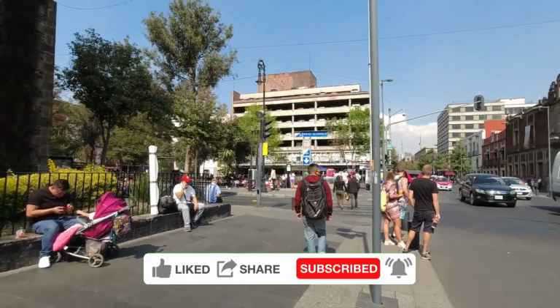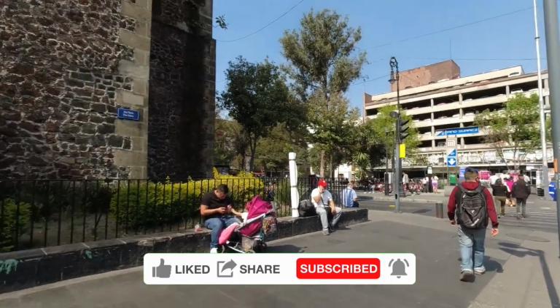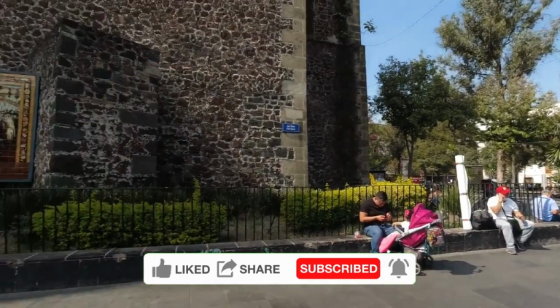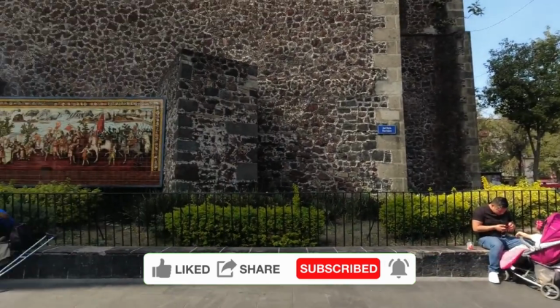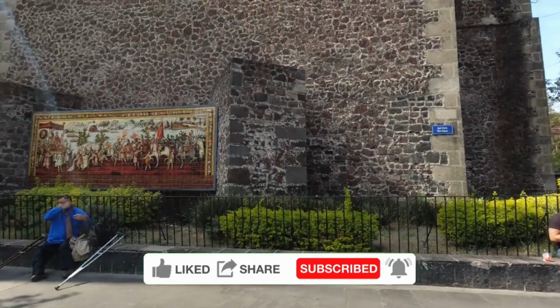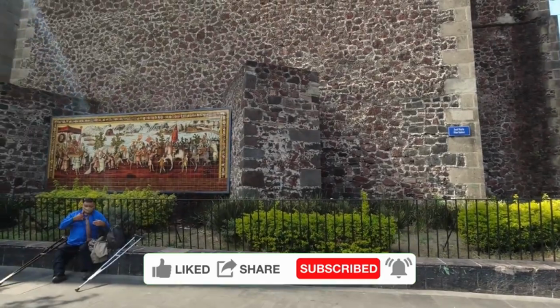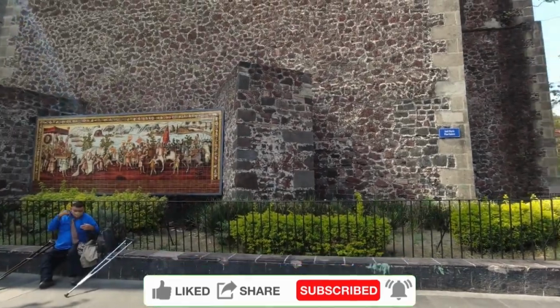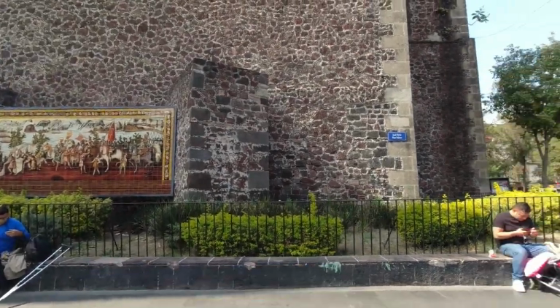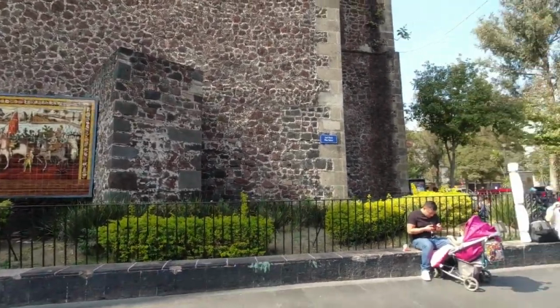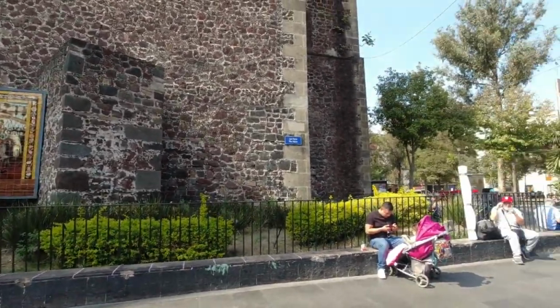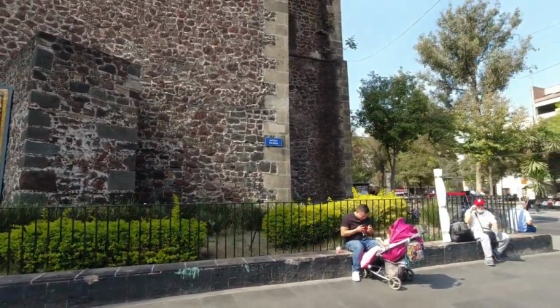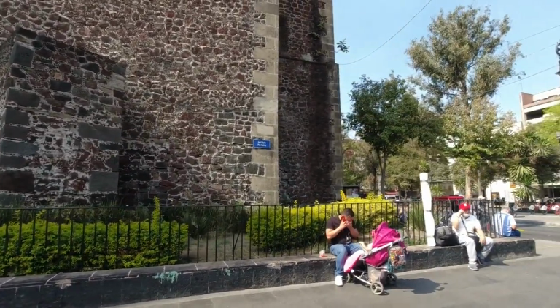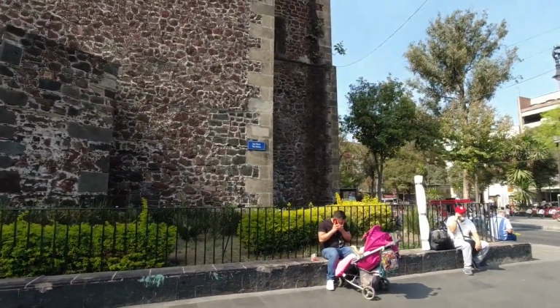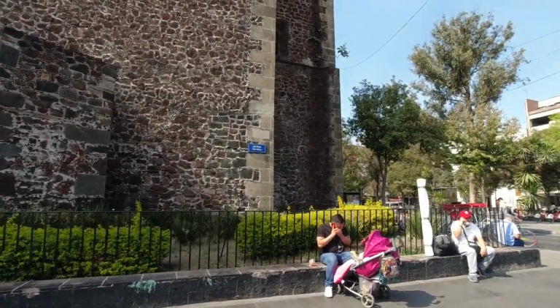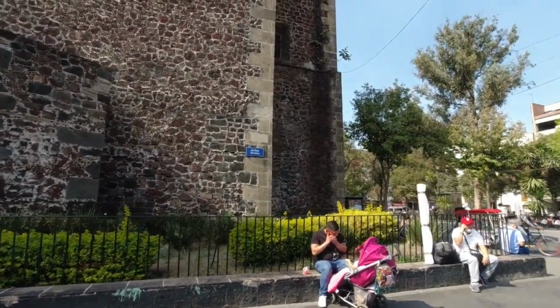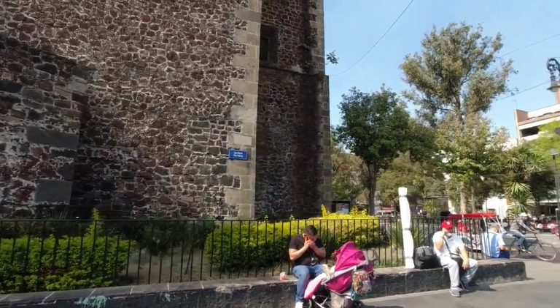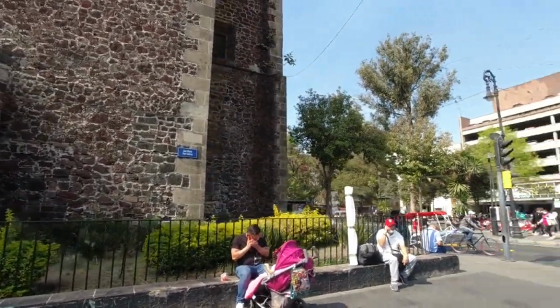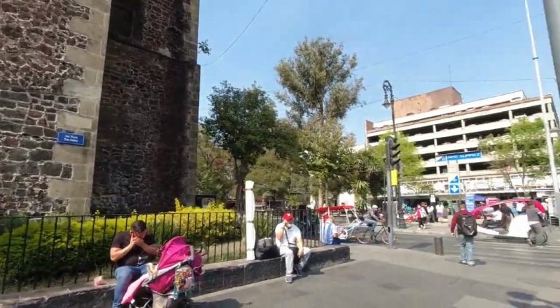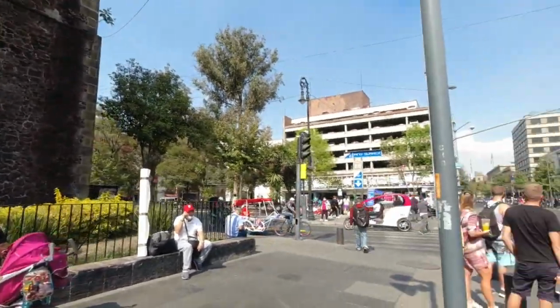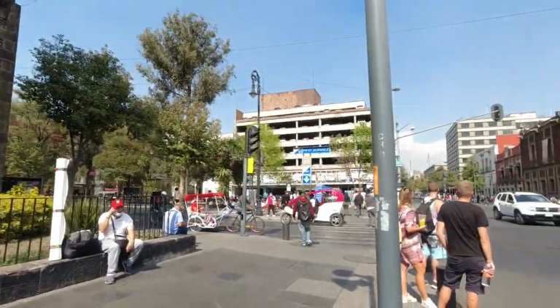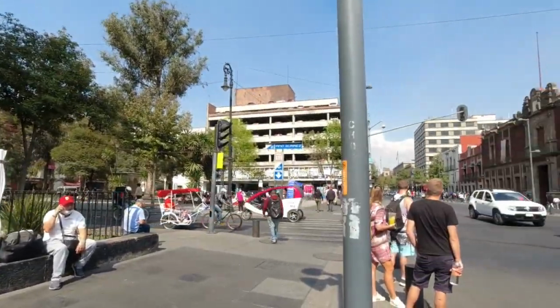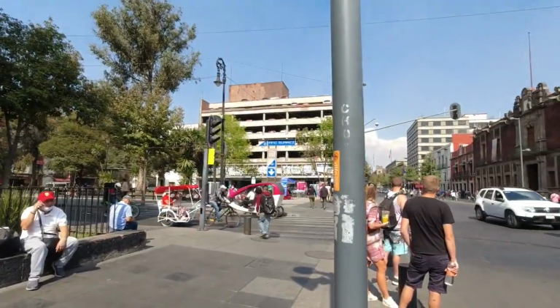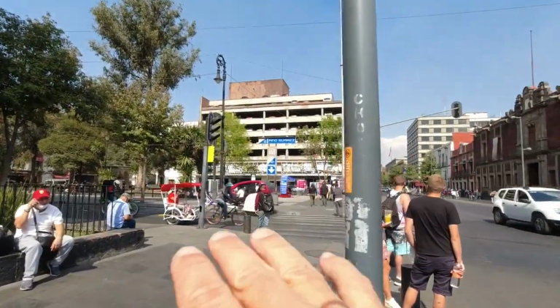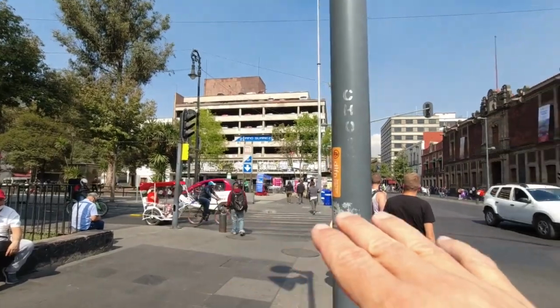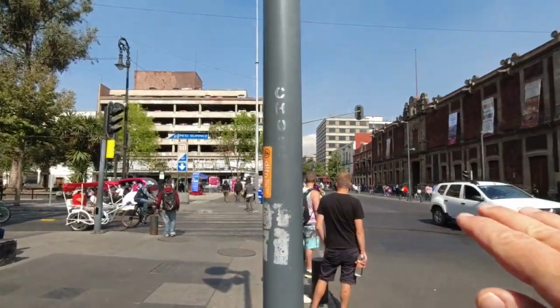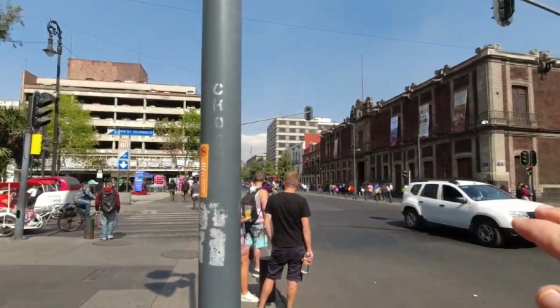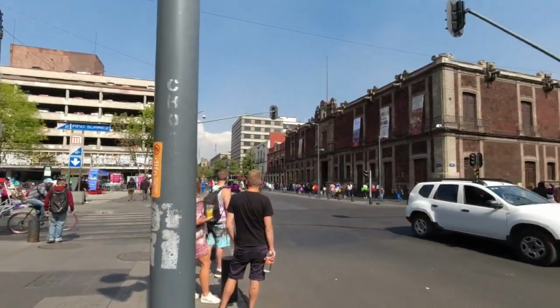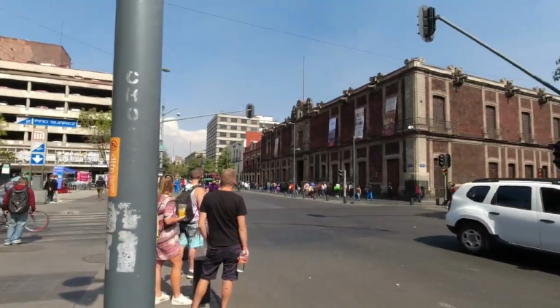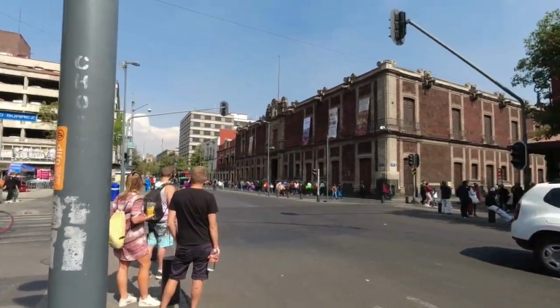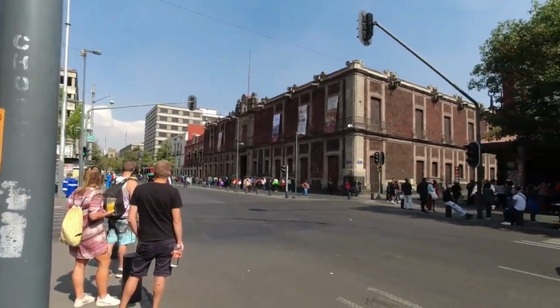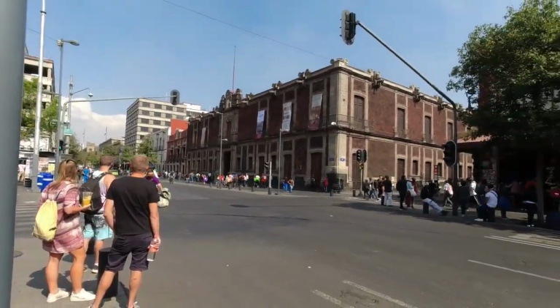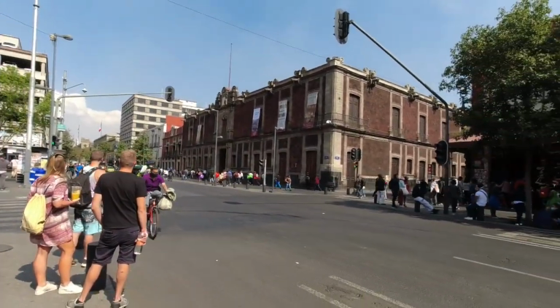So if you want to check out this spot, we're at the corner of Jose Maria Pino Suarez, and this cross street right here is Republica de El Salvador.